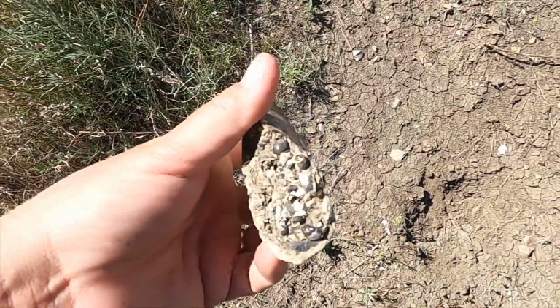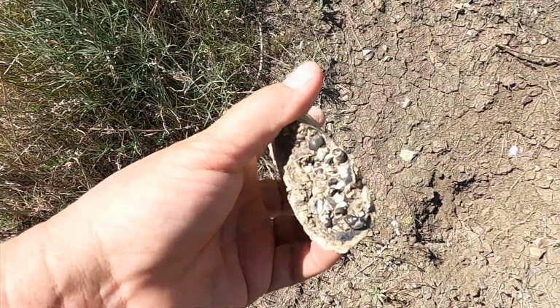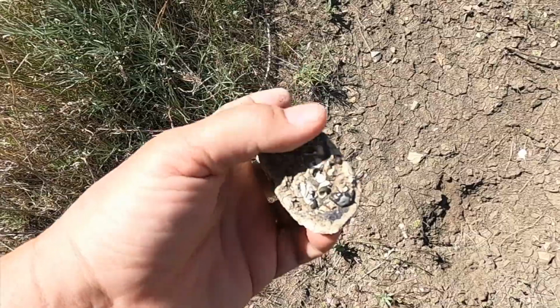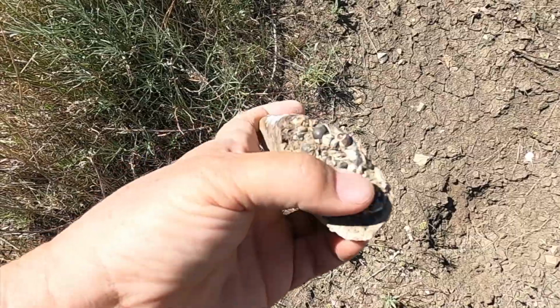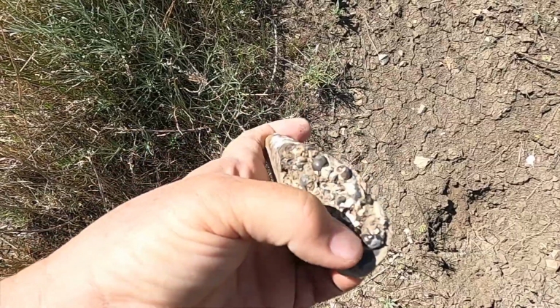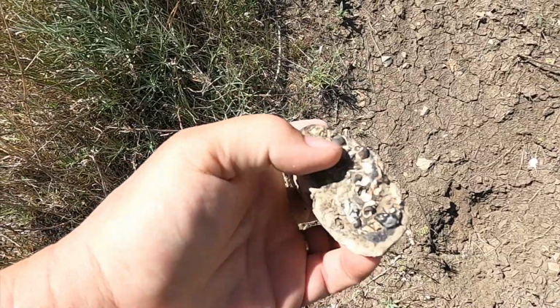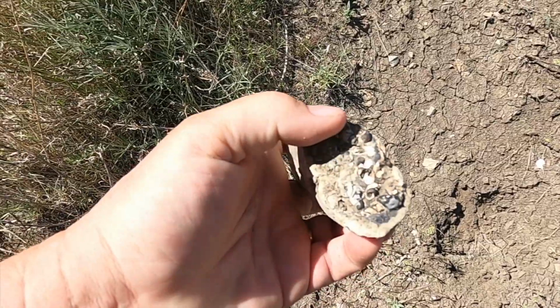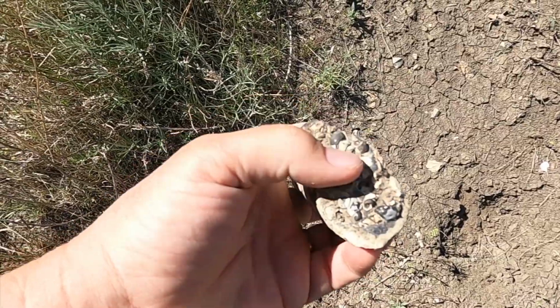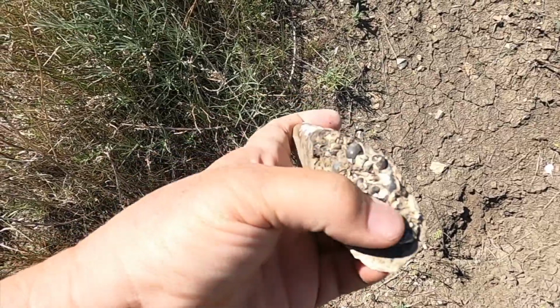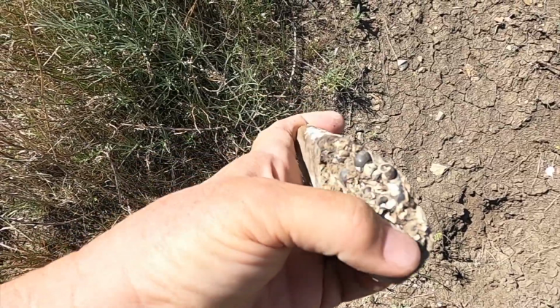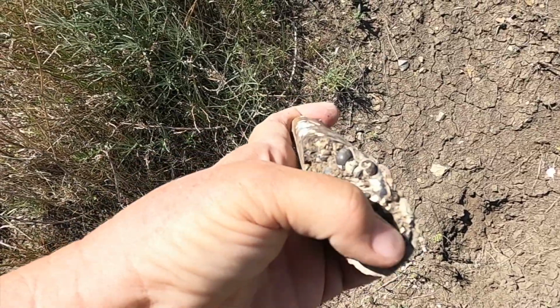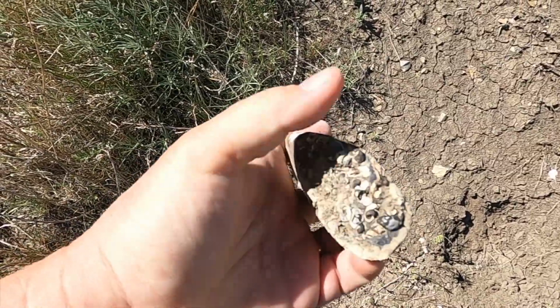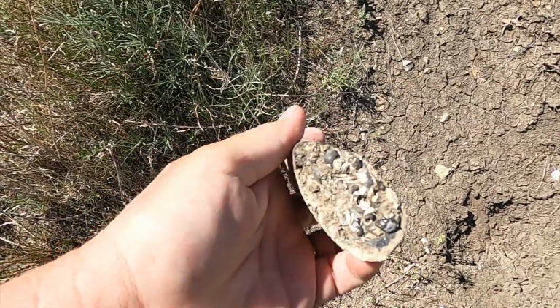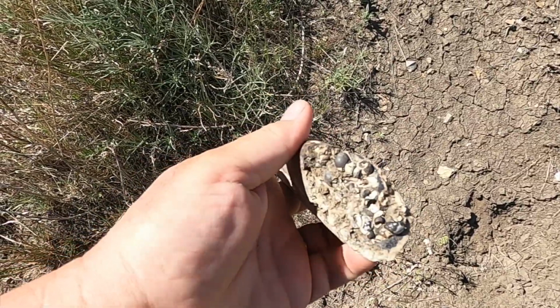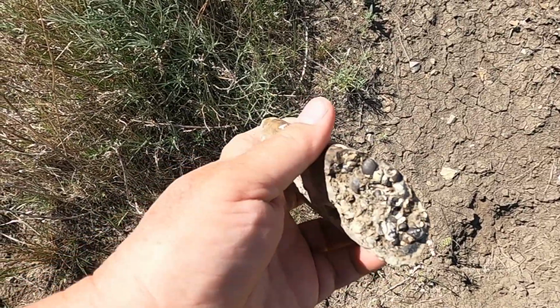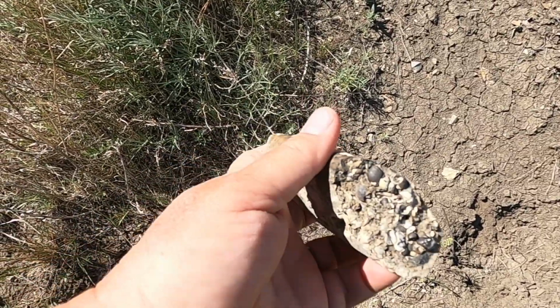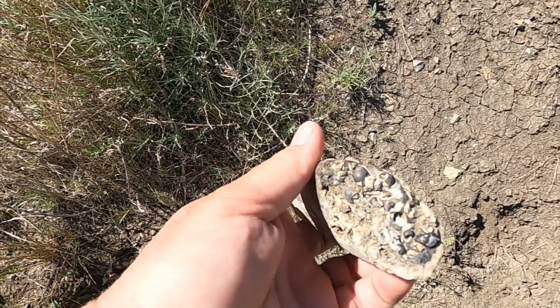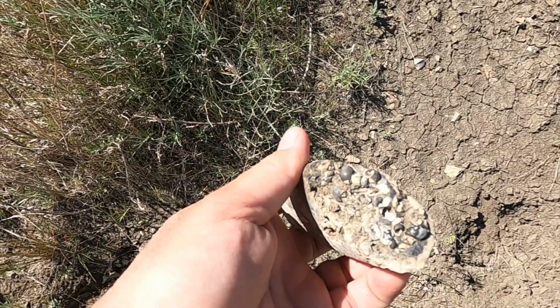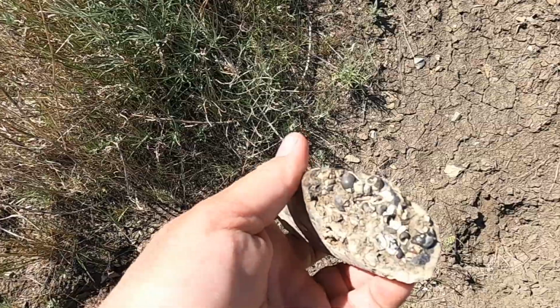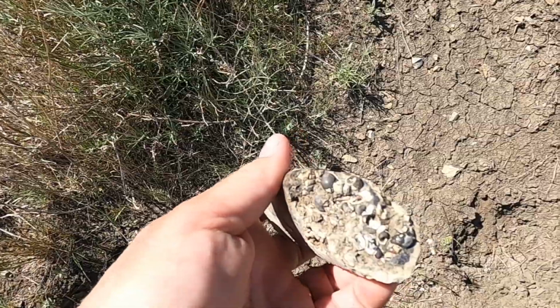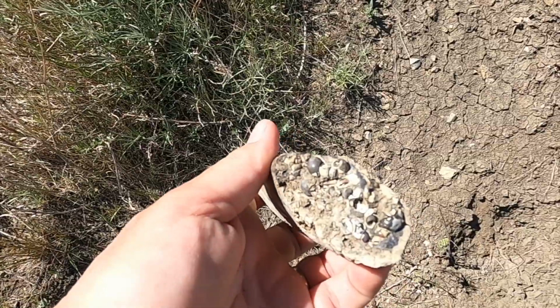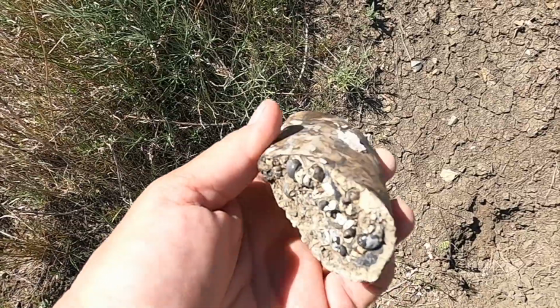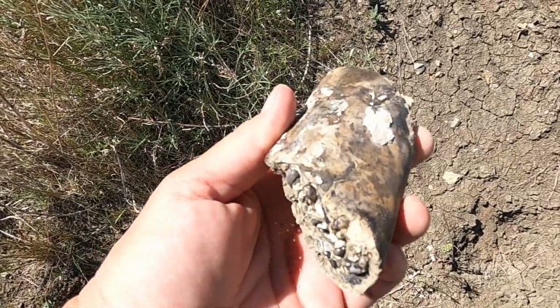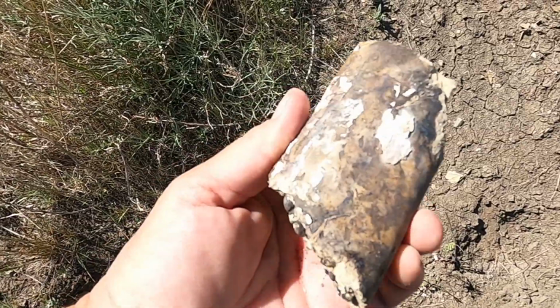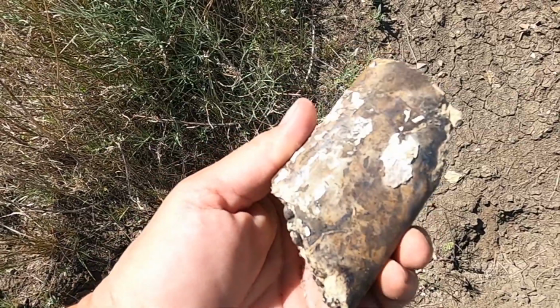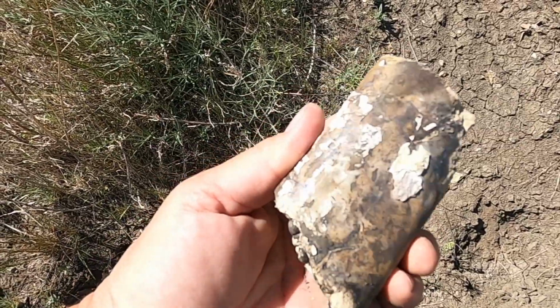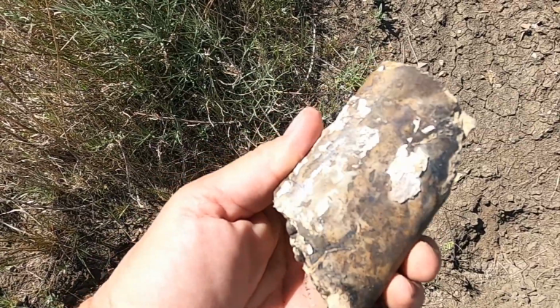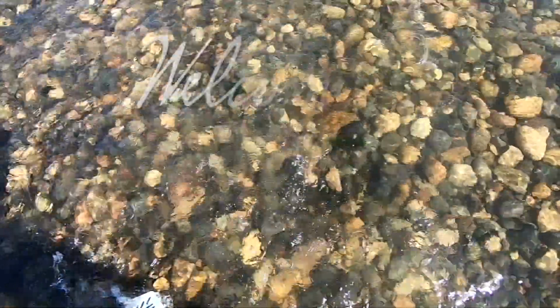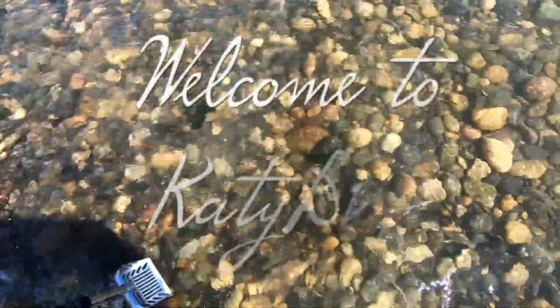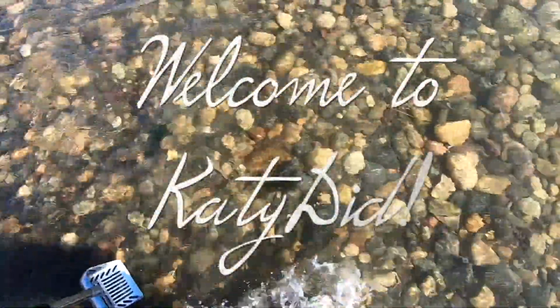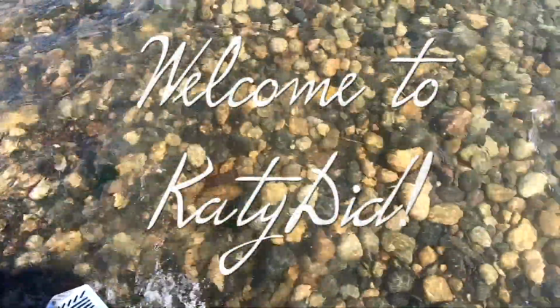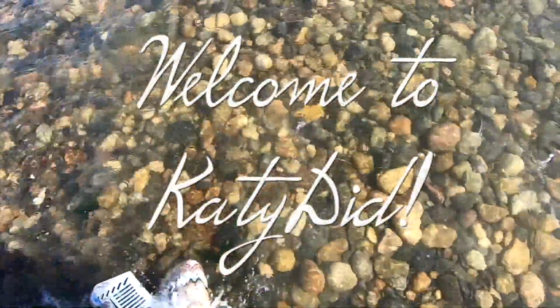Oh, look at that. I've never seen those bubbles on the end like that. That's interesting. Okay, you're a keeper. So many beautiful rocks.